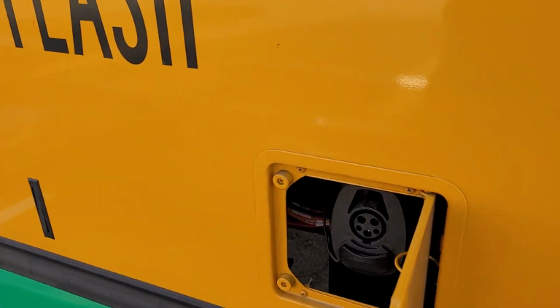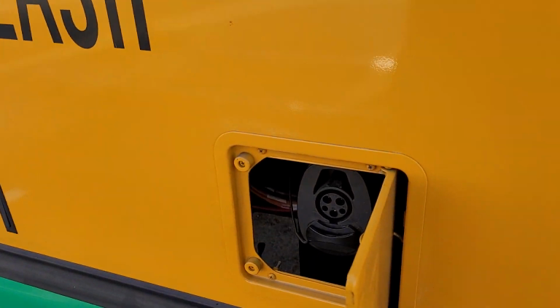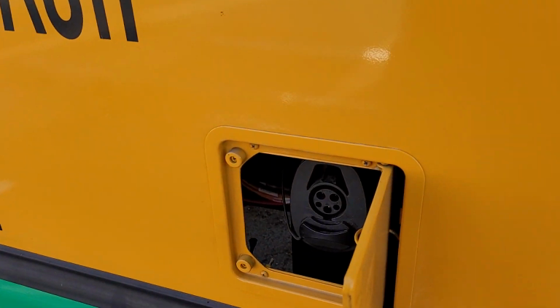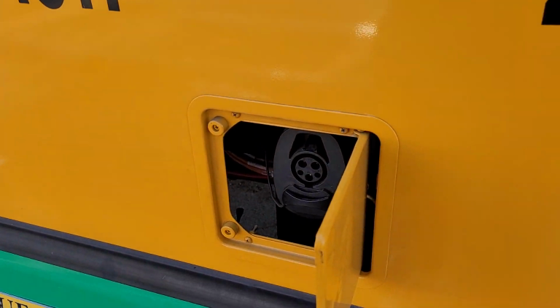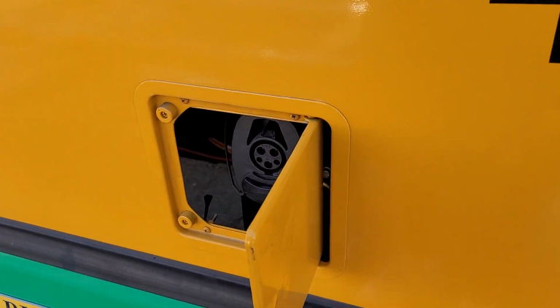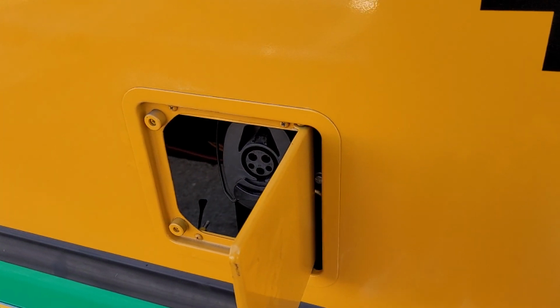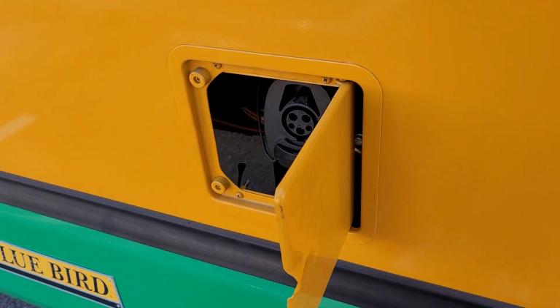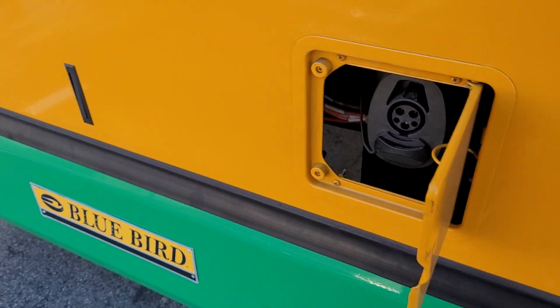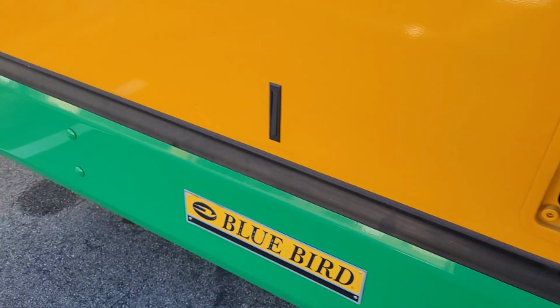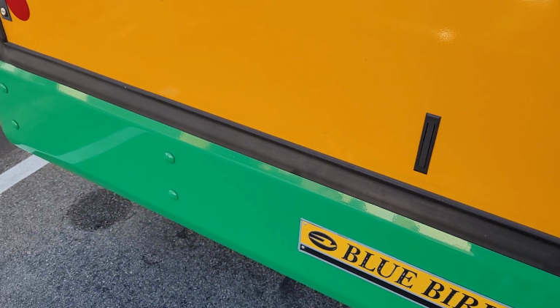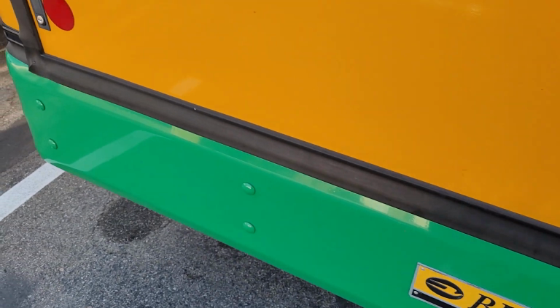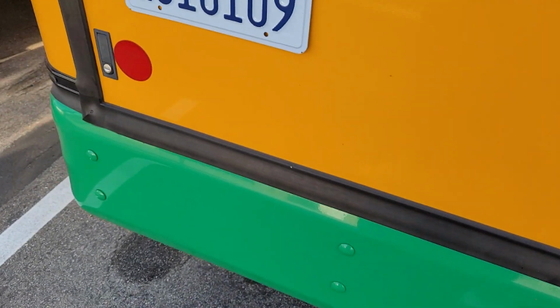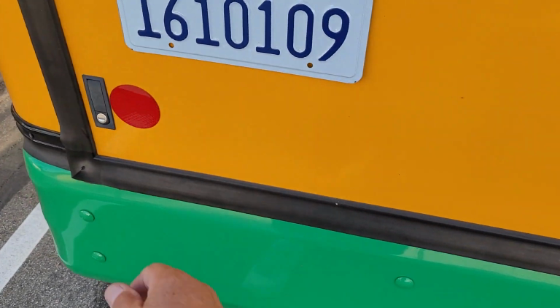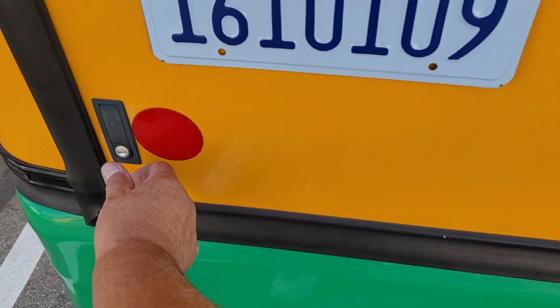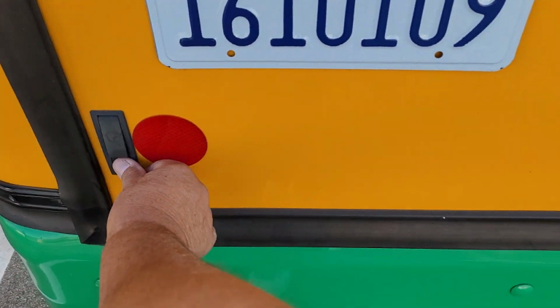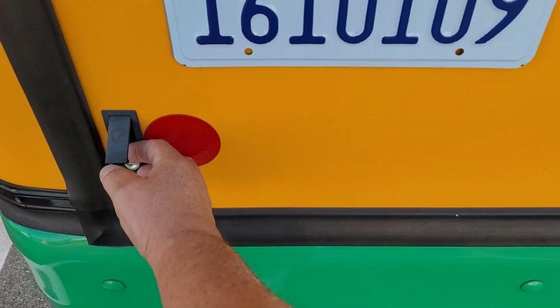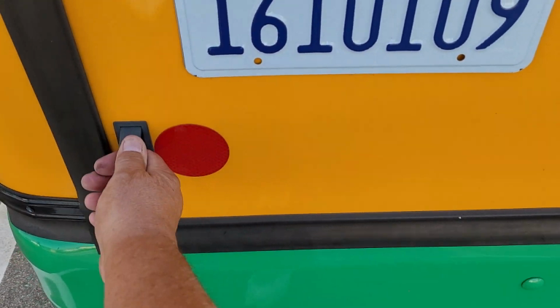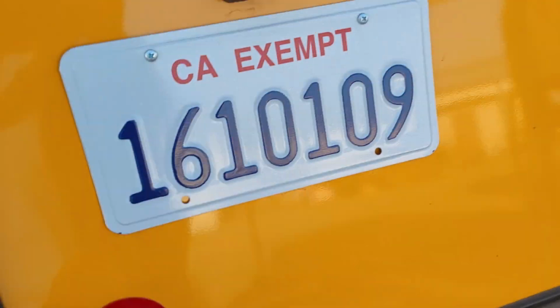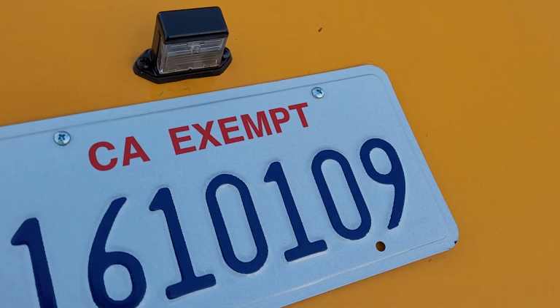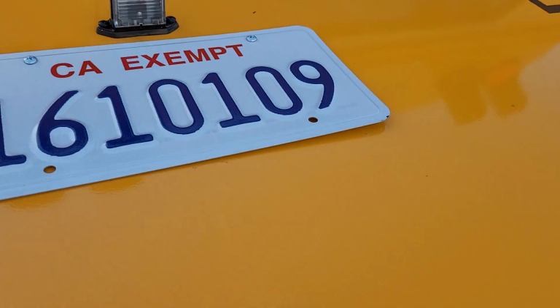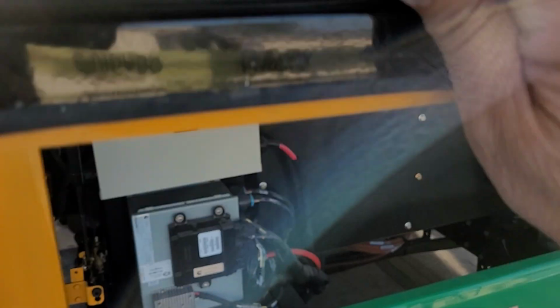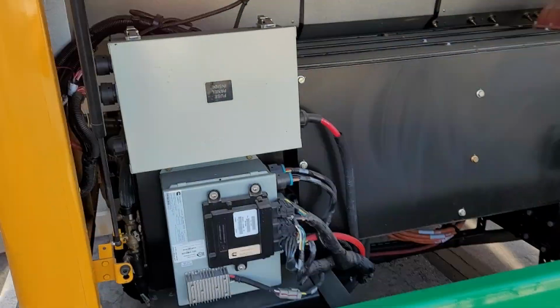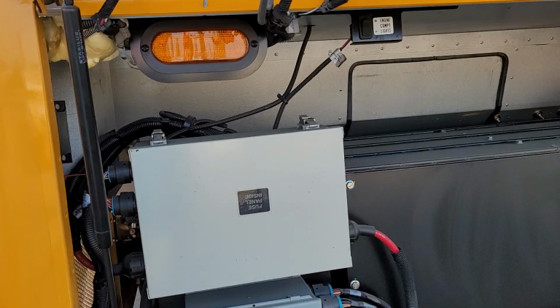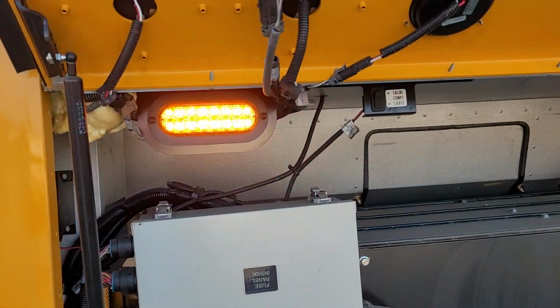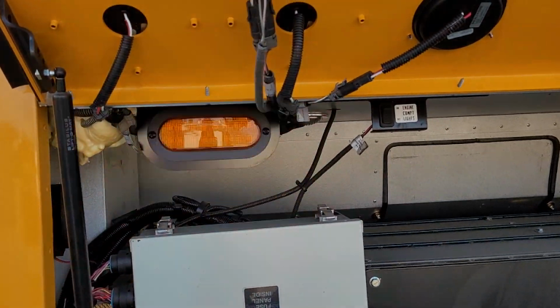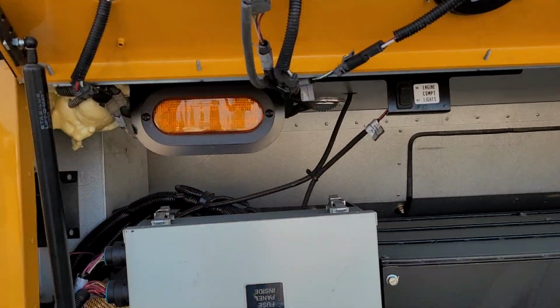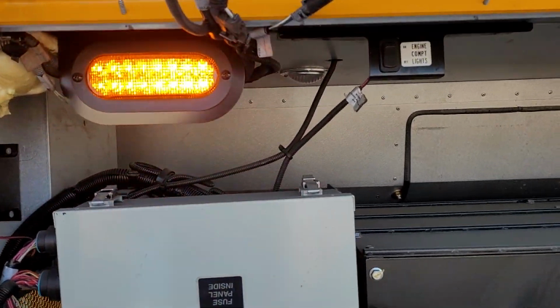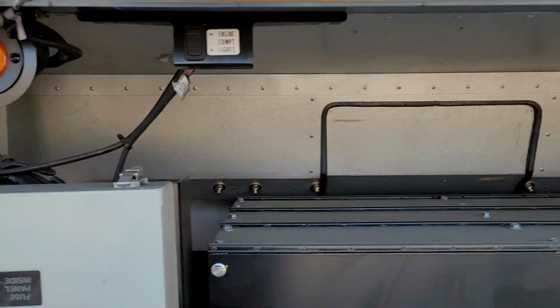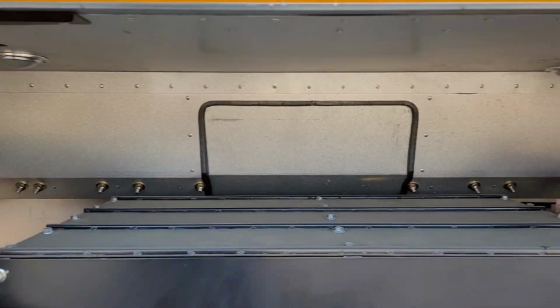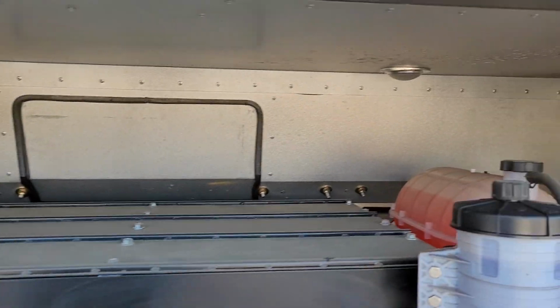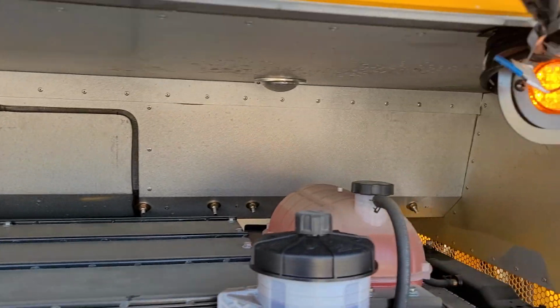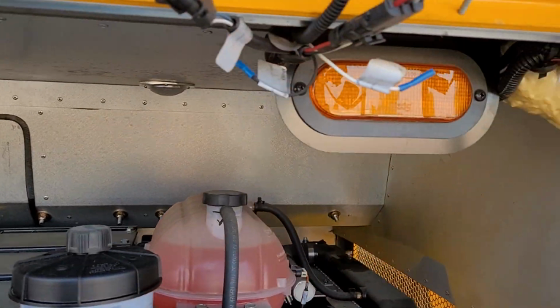These are new and little pieces are falling off, so I've got to open this up anyway to check my hazard lights back here.